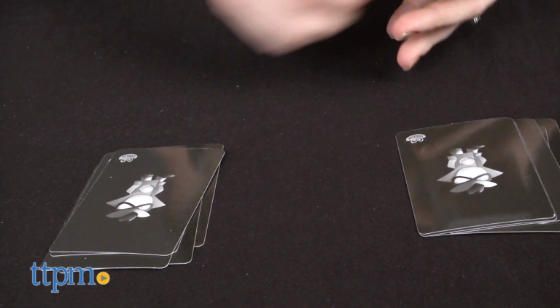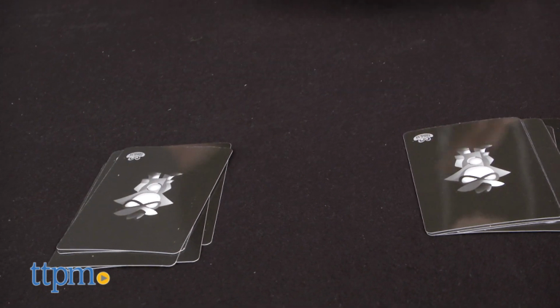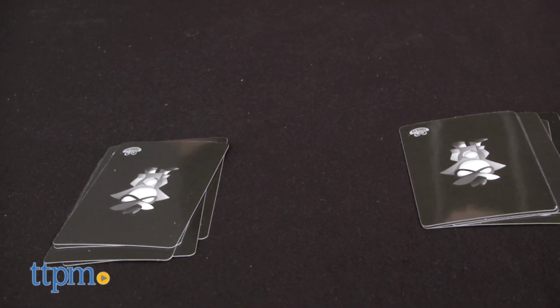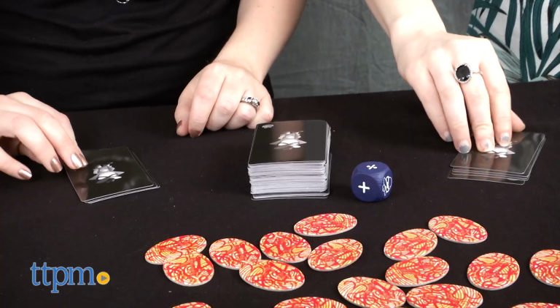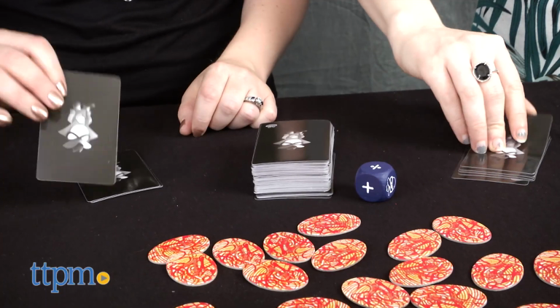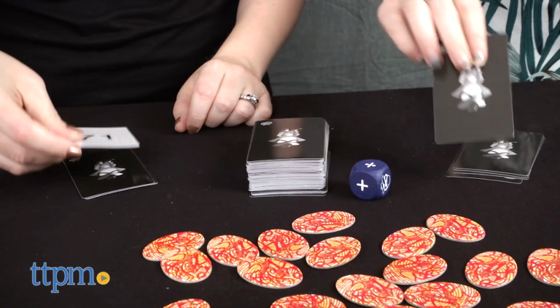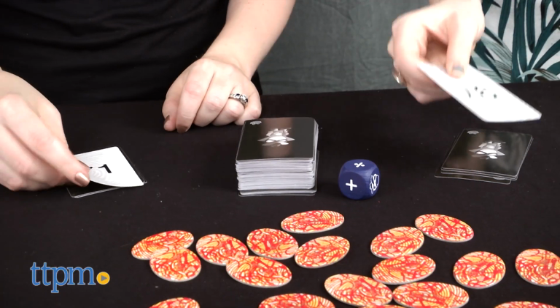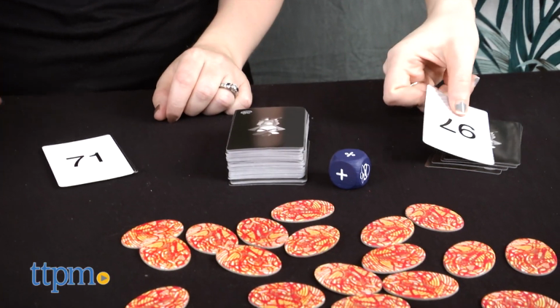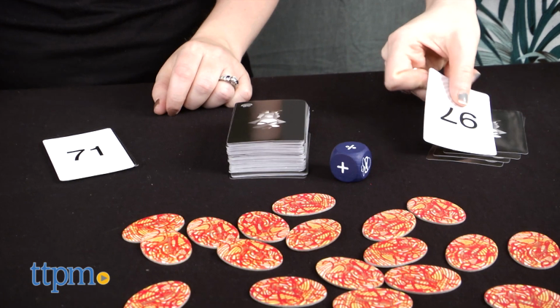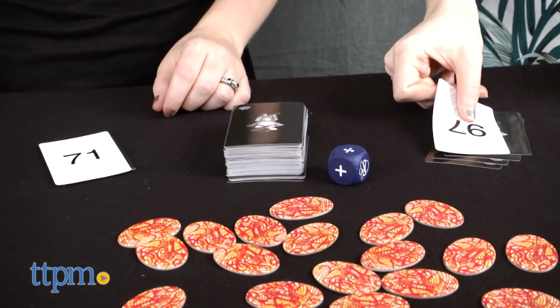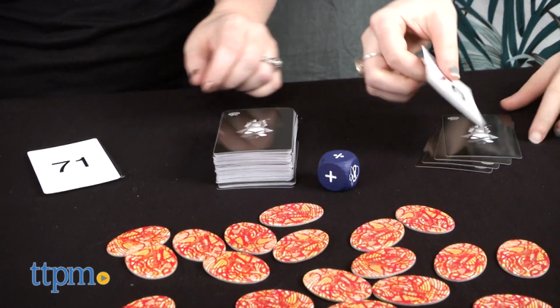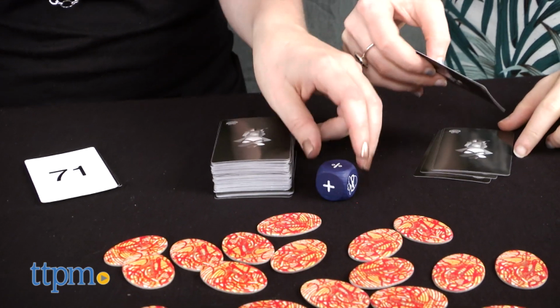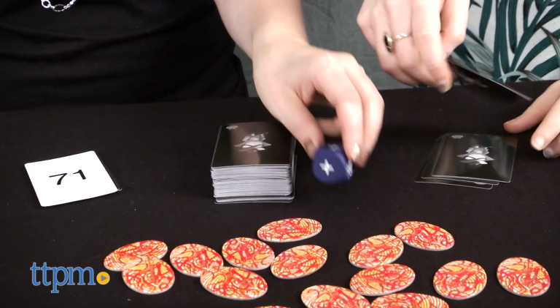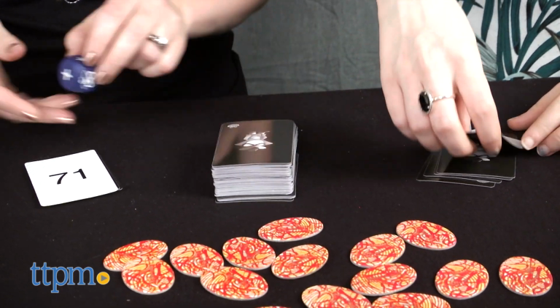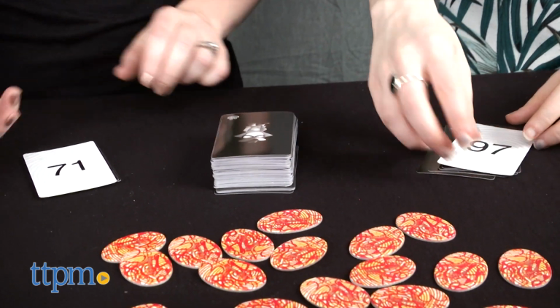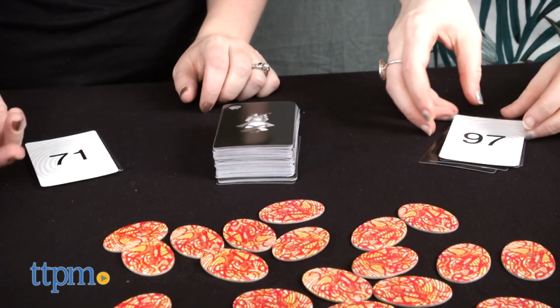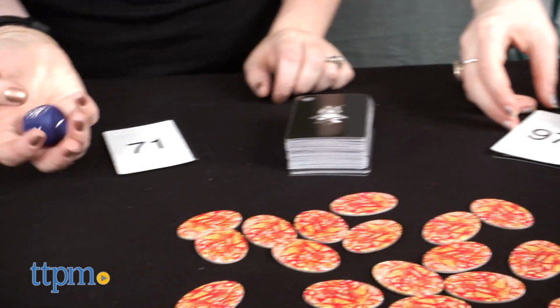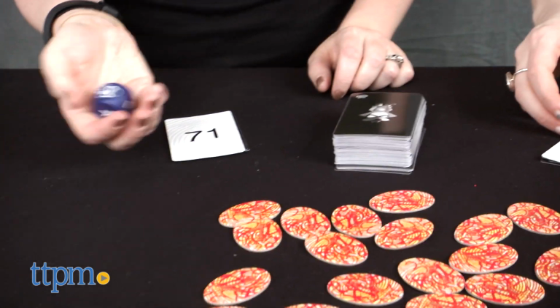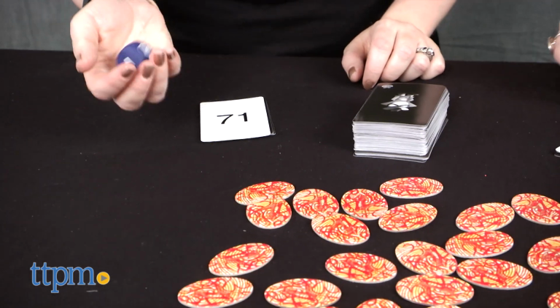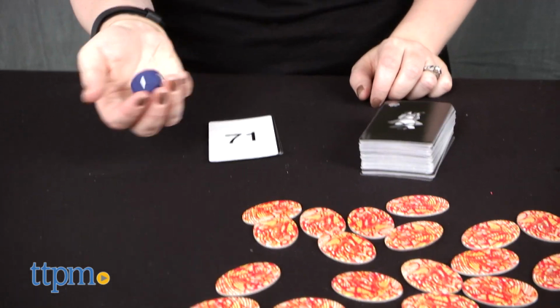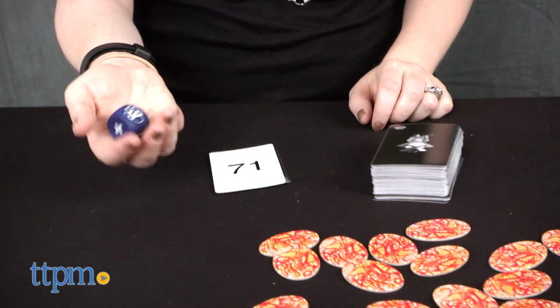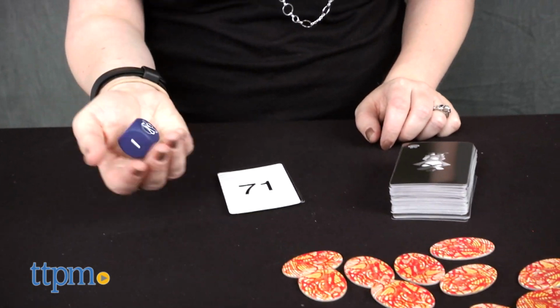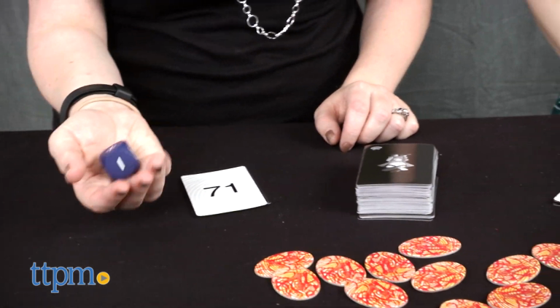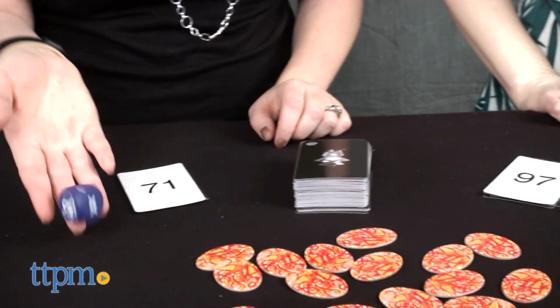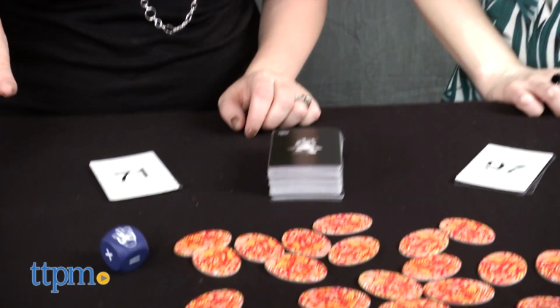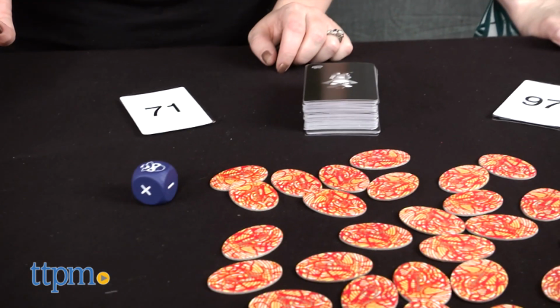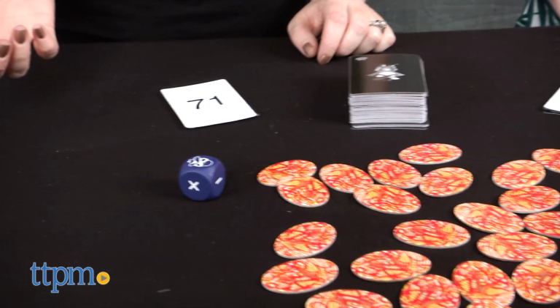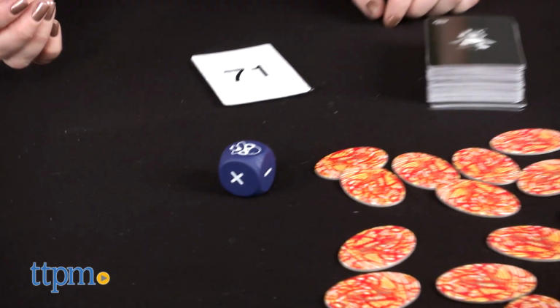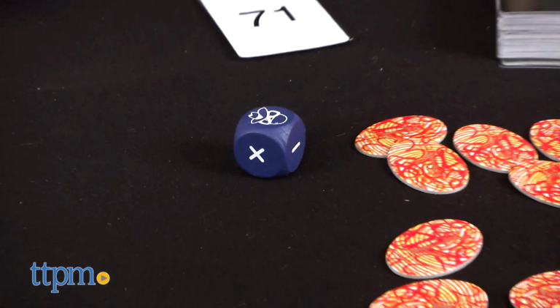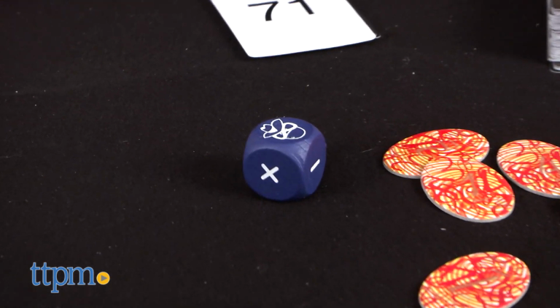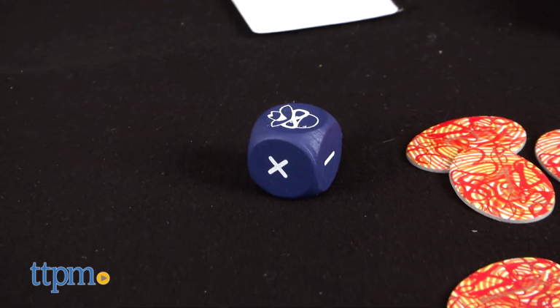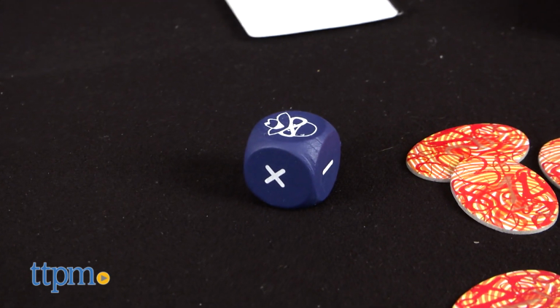At the same time, all players turn over the top card of their pile to find out what their target number is for the round. Then one player rolls the operation die to find out which operation you must use at least once in your equation.